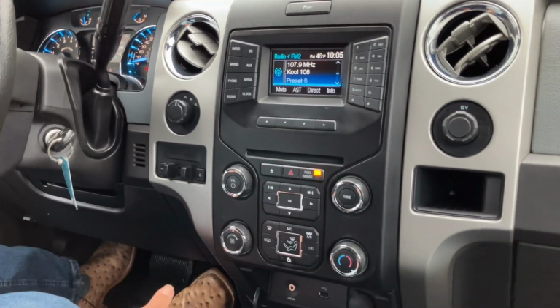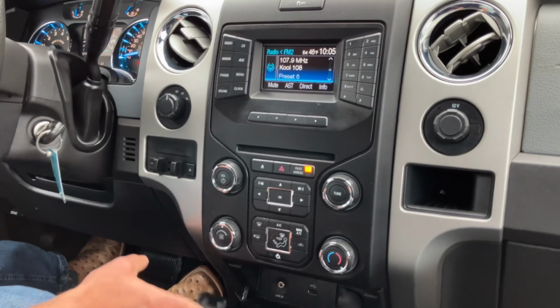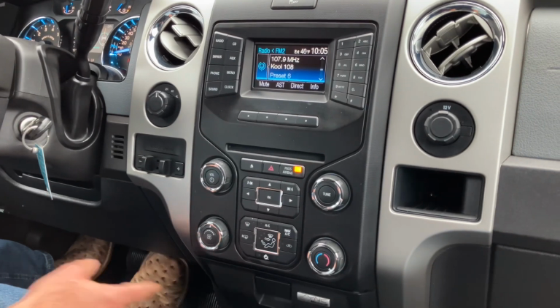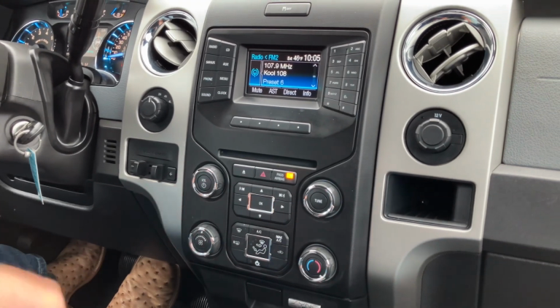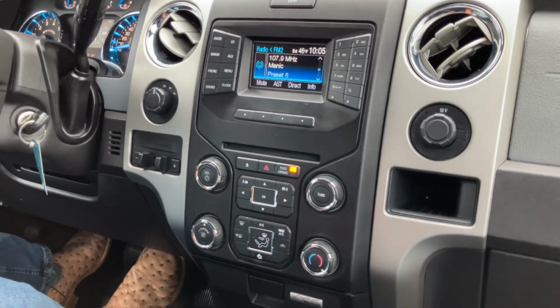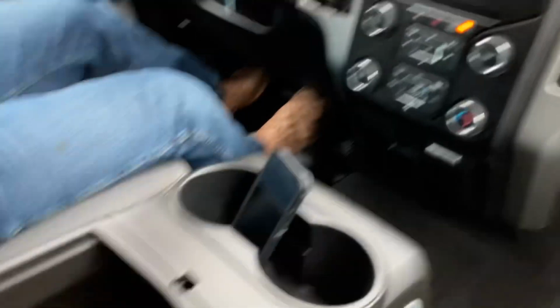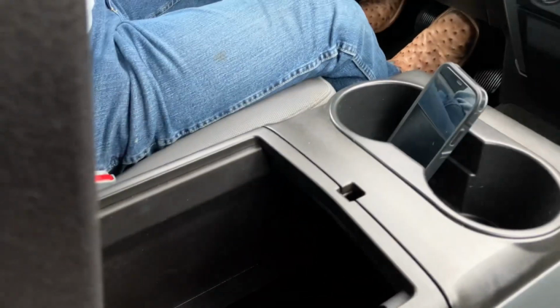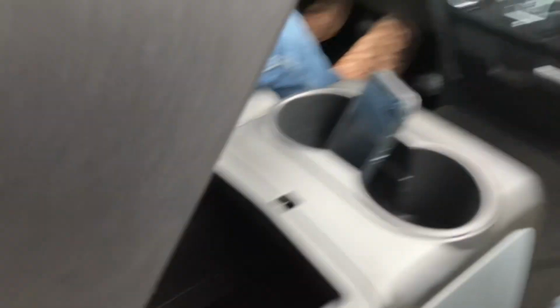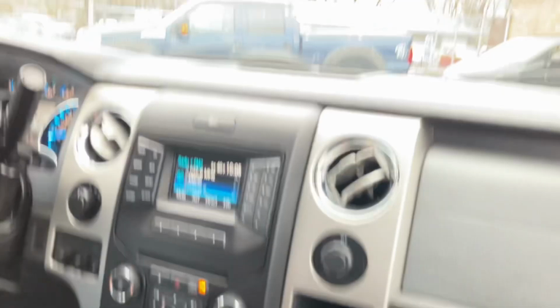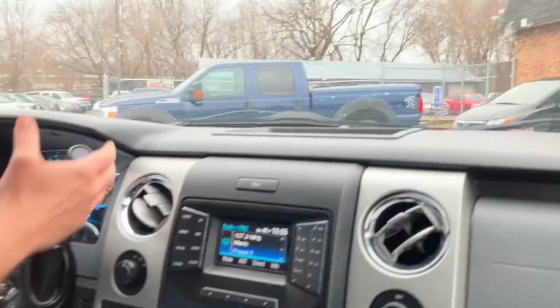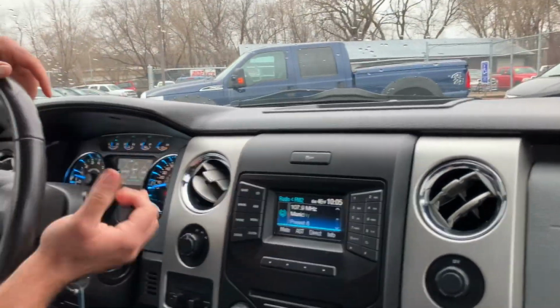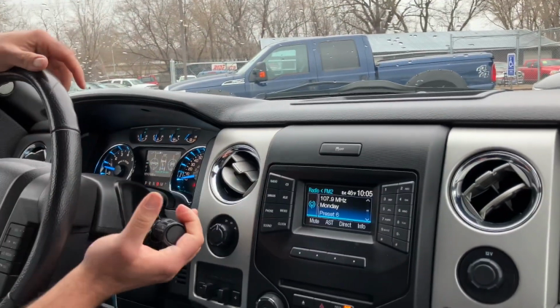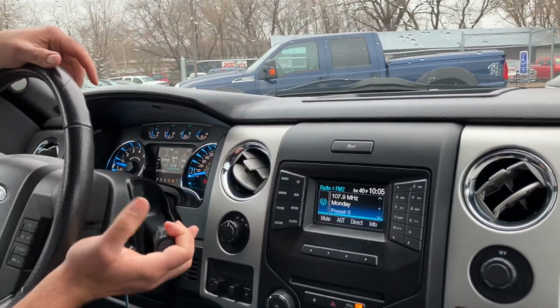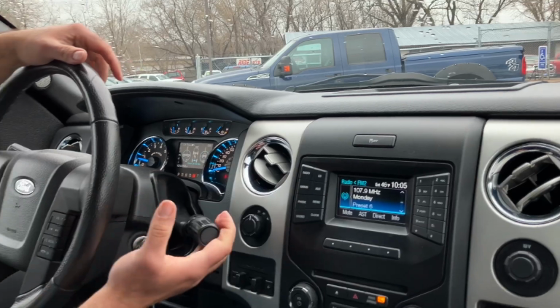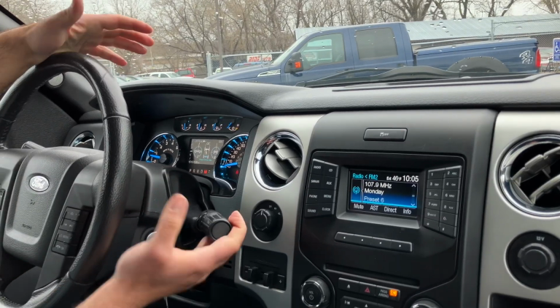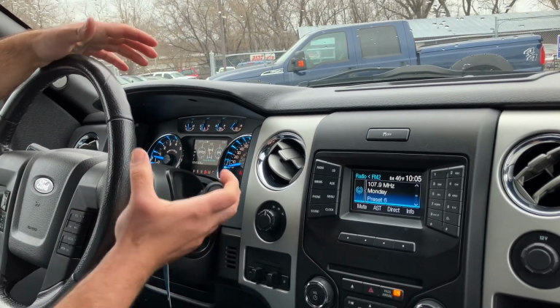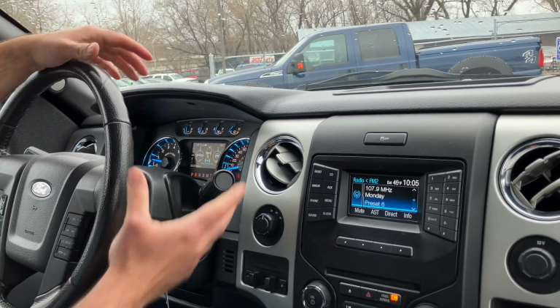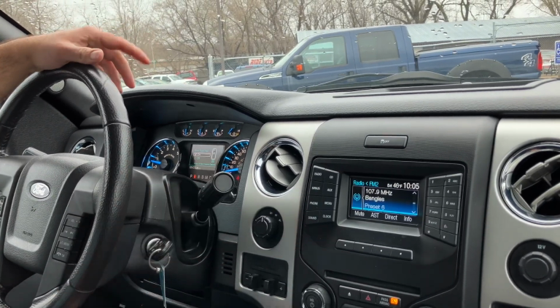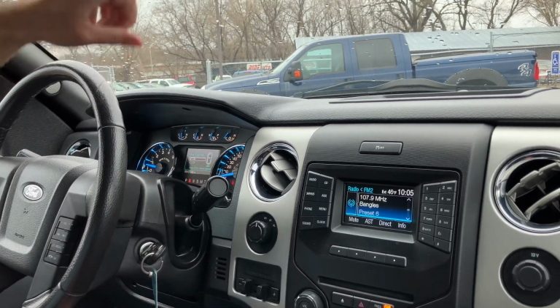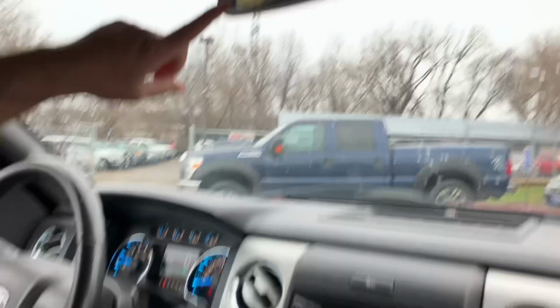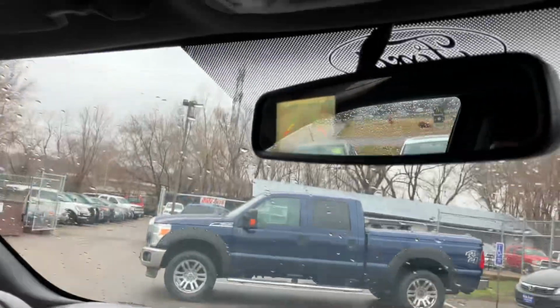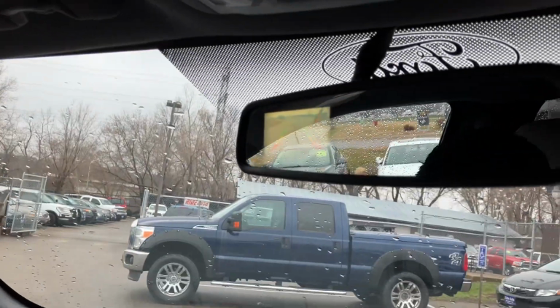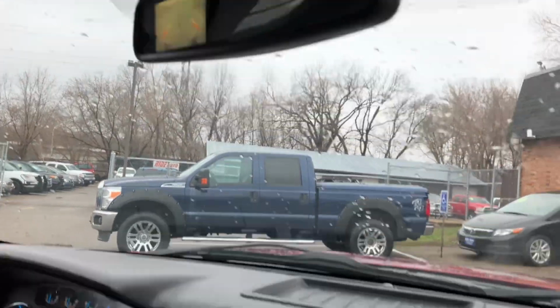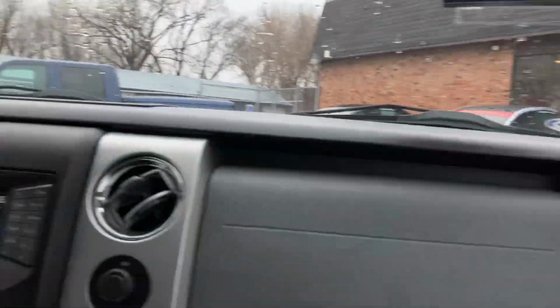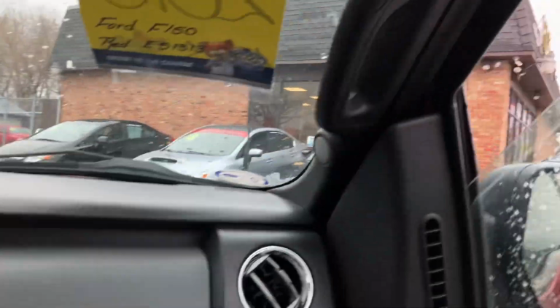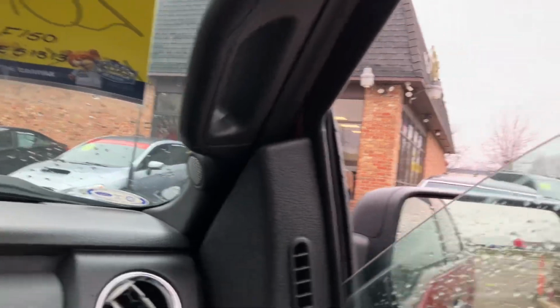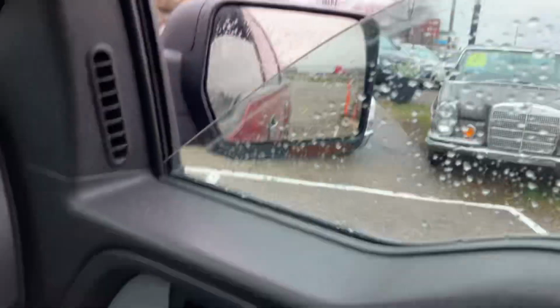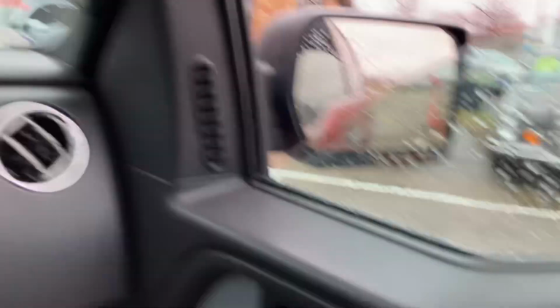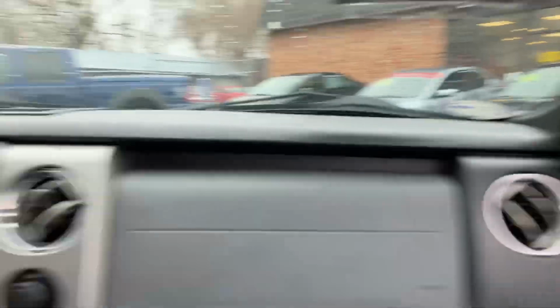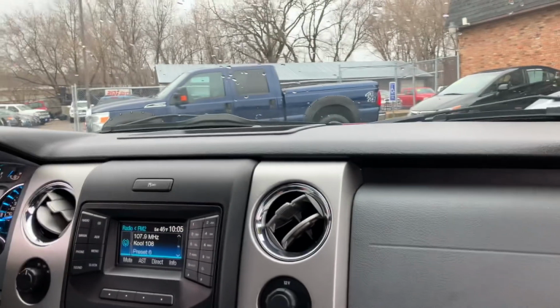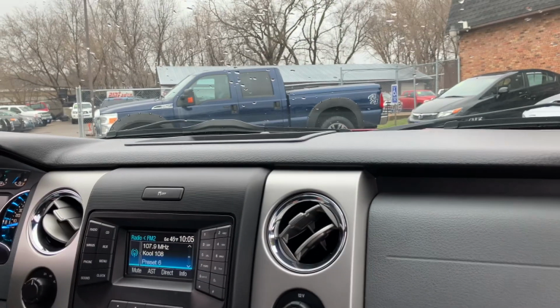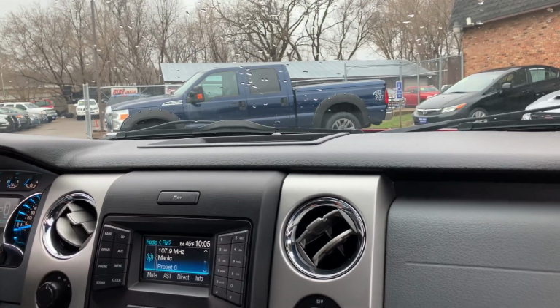Let's test the heat. Nice large storage bin here. Transmission is smooth through the gears. You can also shift it manually — it's a six-speed. There's your magic mirror with the camera. One-touch window is down. All the windows work, all the mirrors adjust.